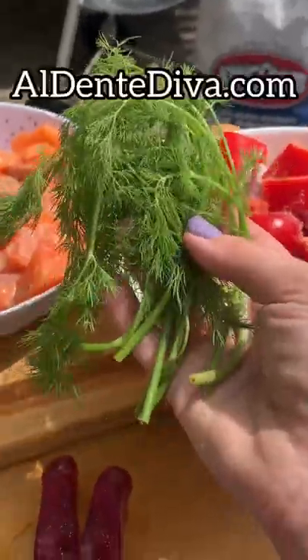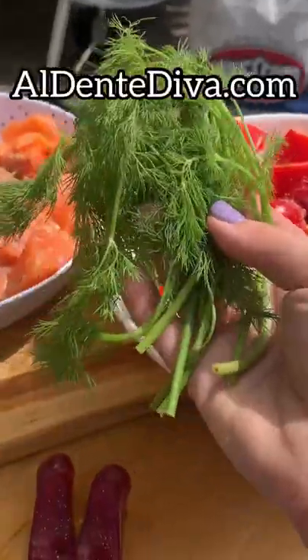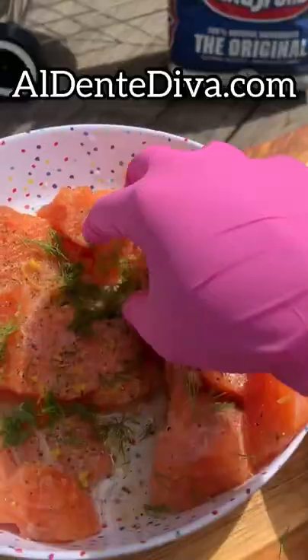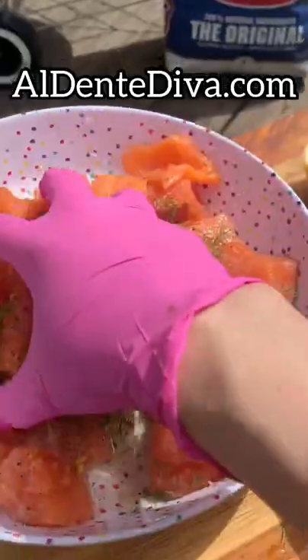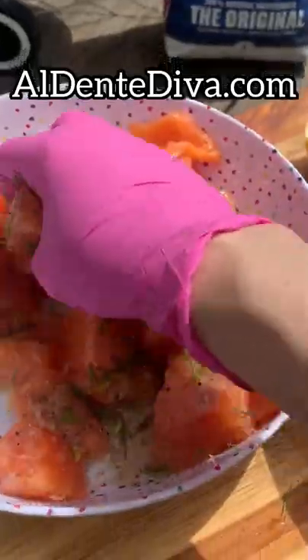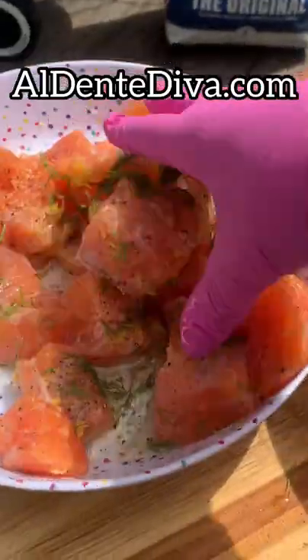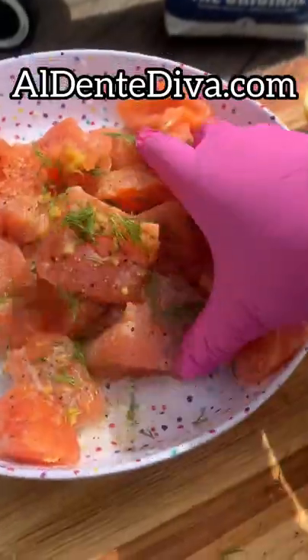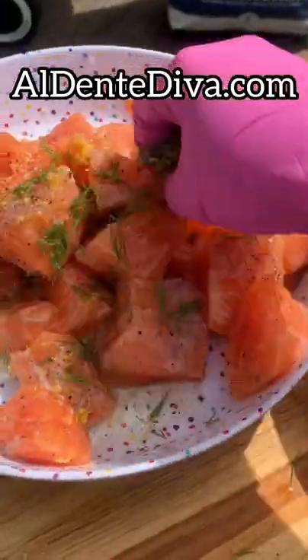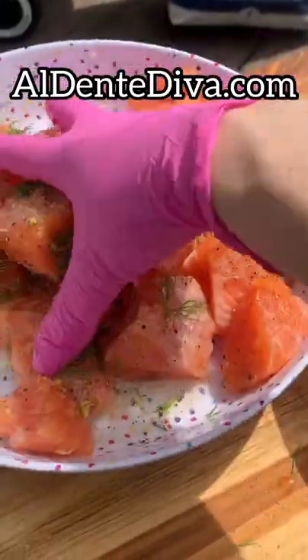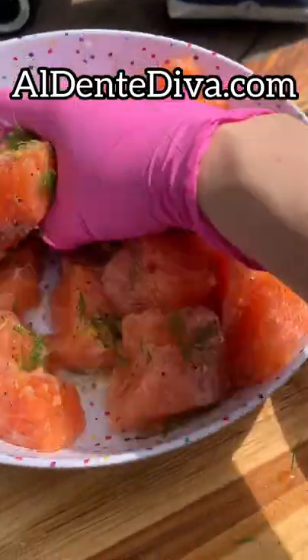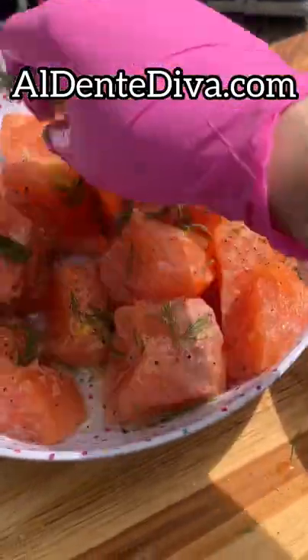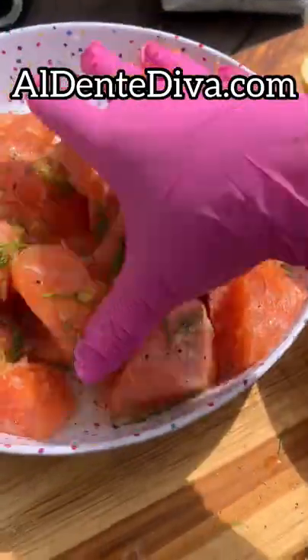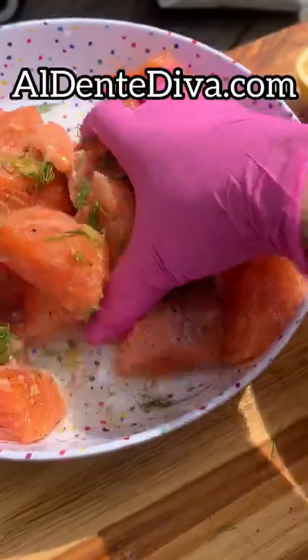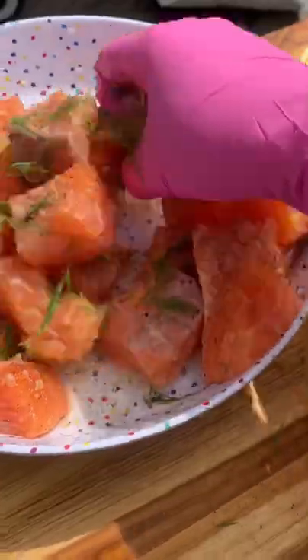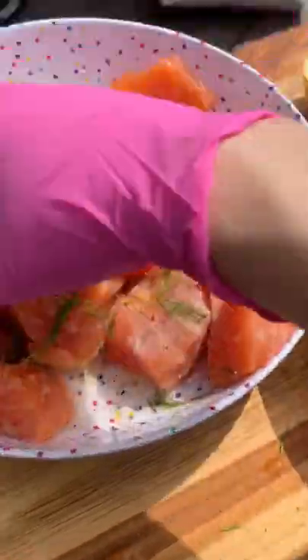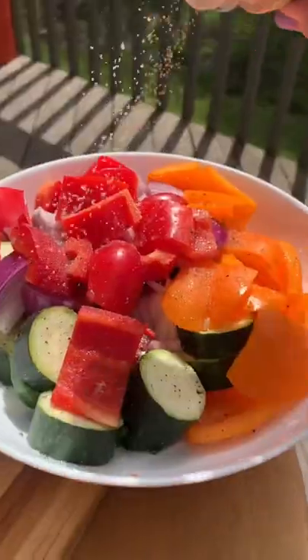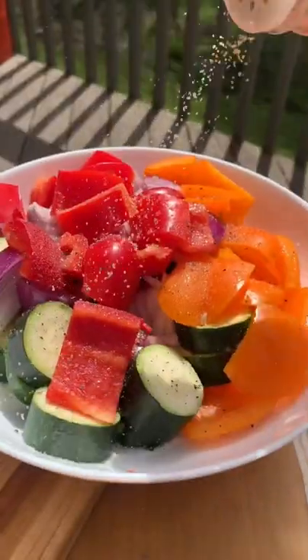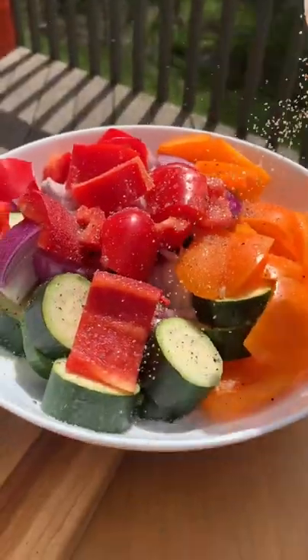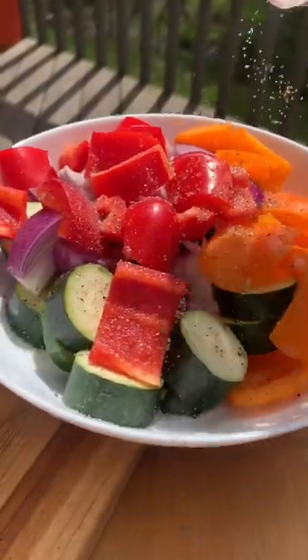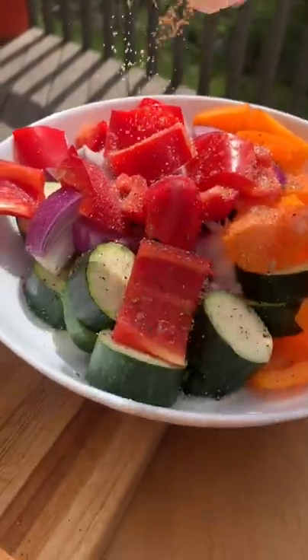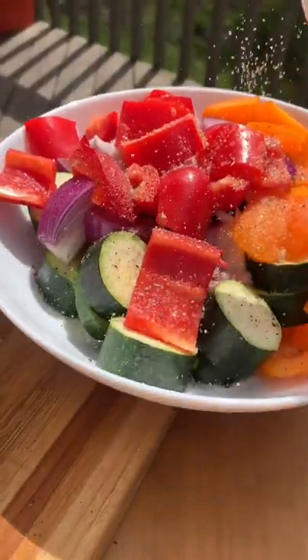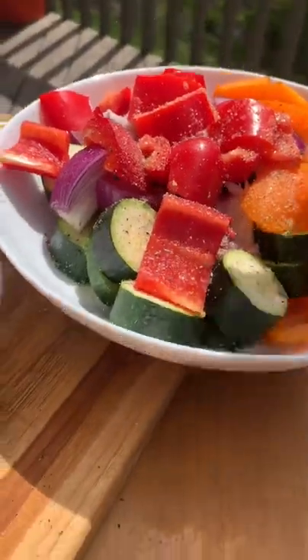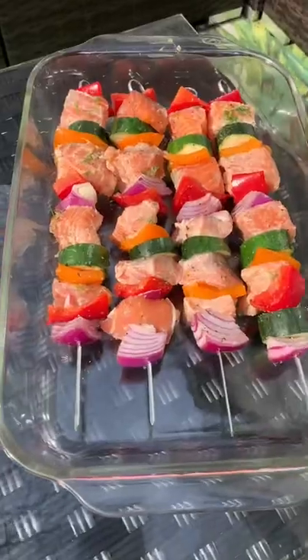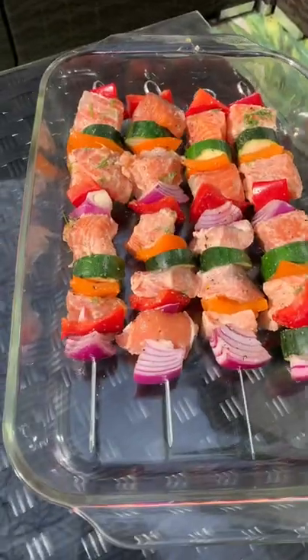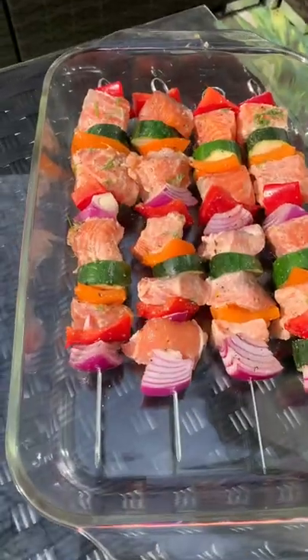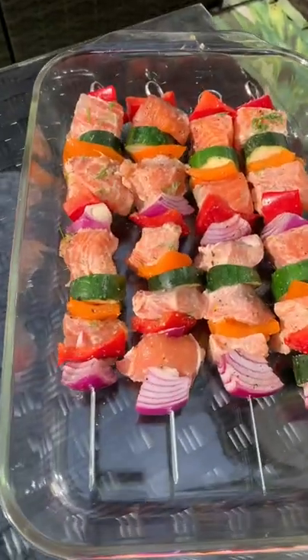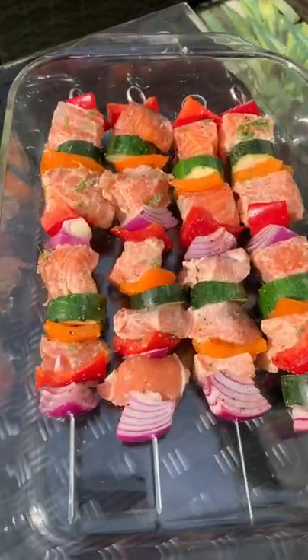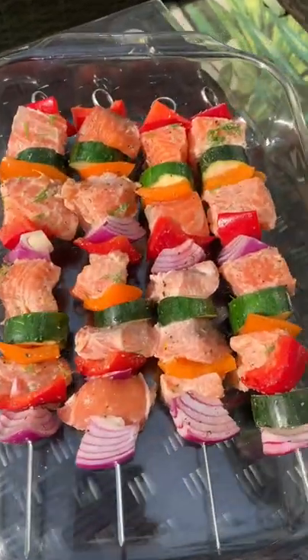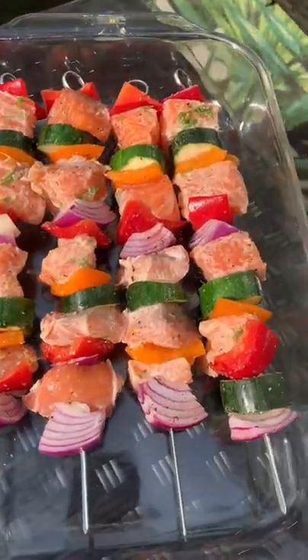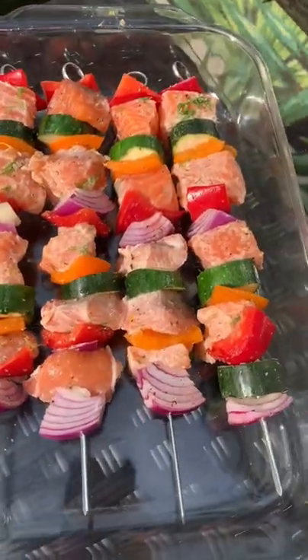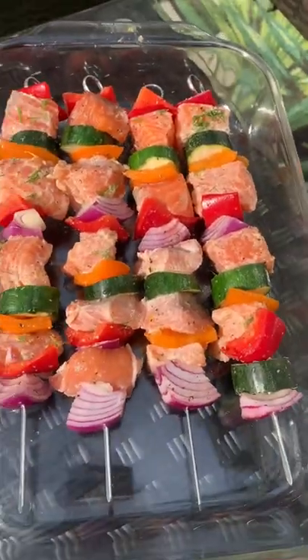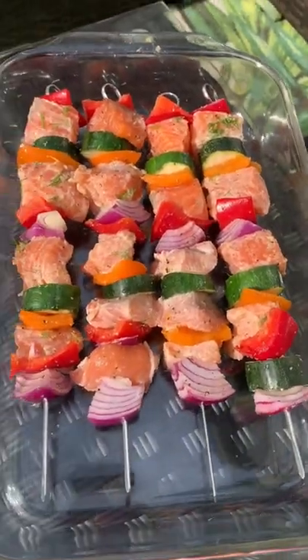The full recipe for these lemon and dill salmon kebabs is on my website. I just did salt, pepper, and olive oil on the veggies and skewer them up in whatever pattern you think is cute.